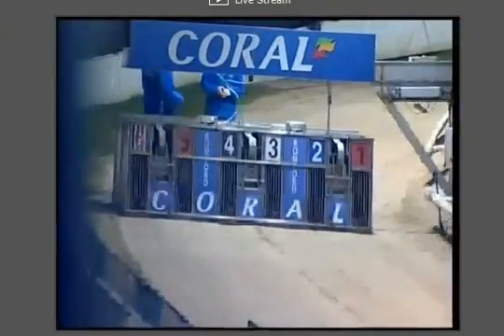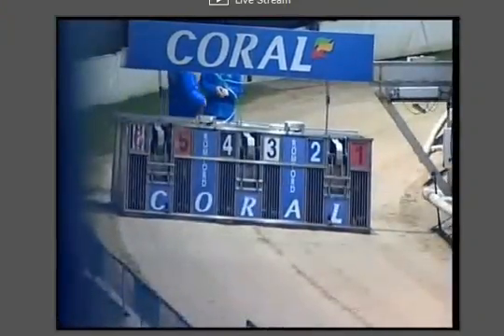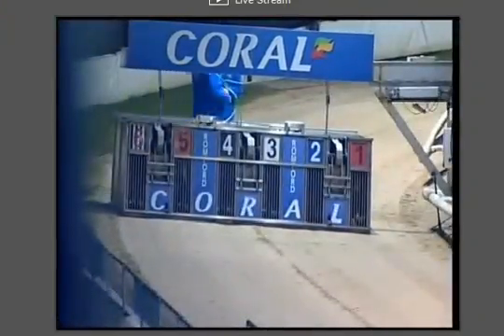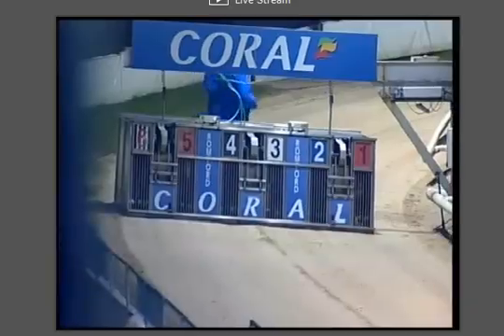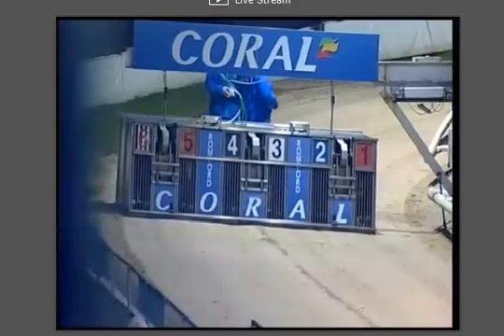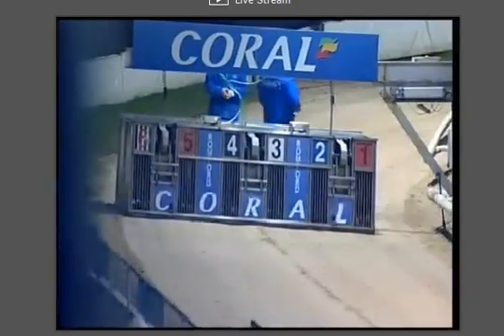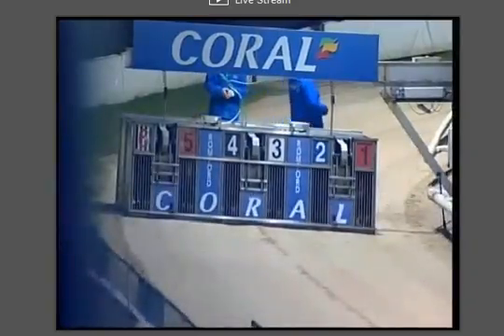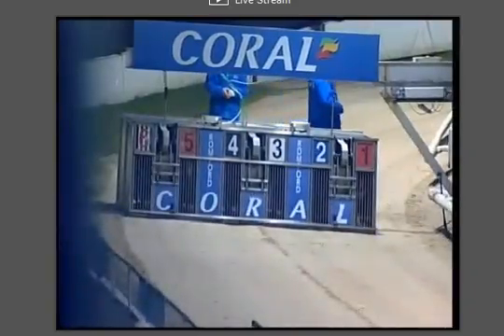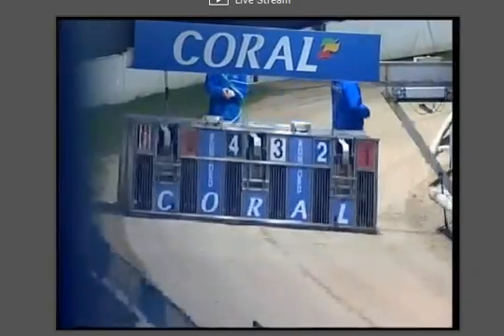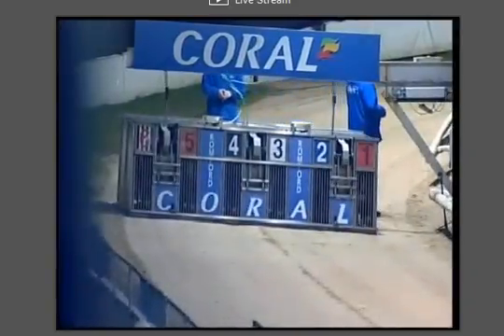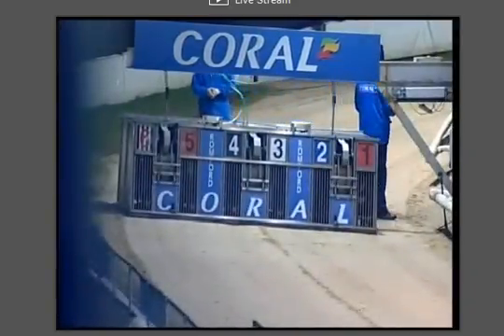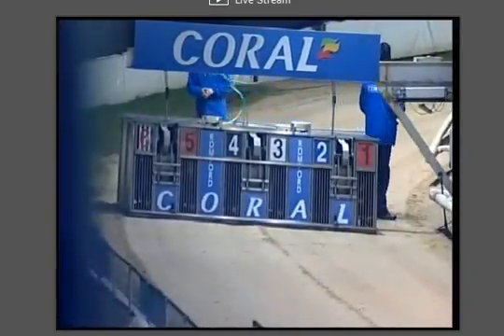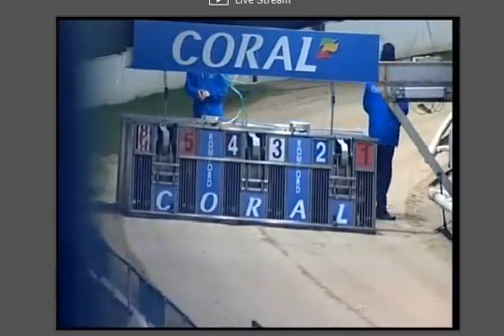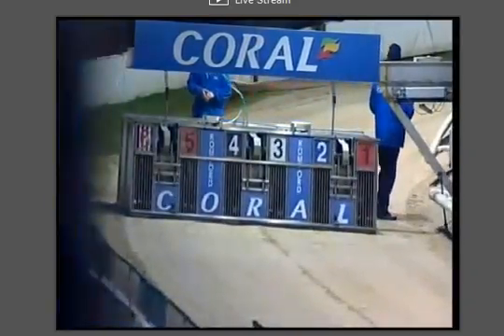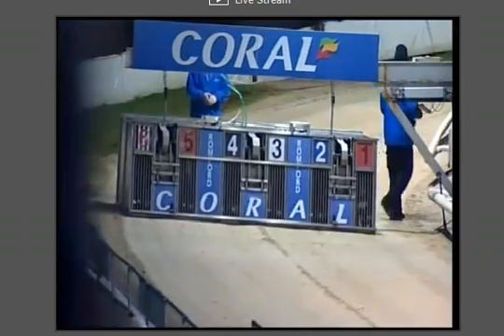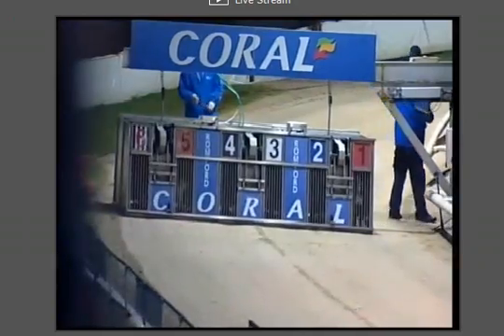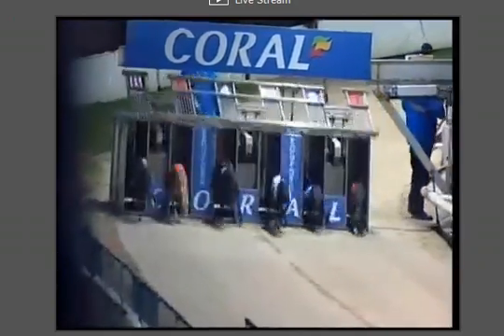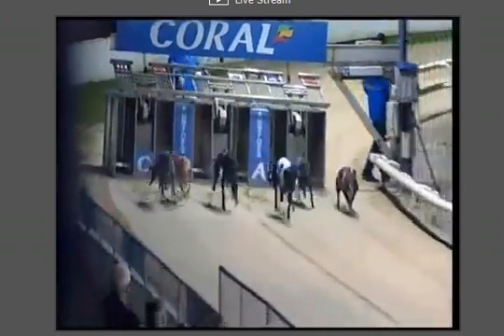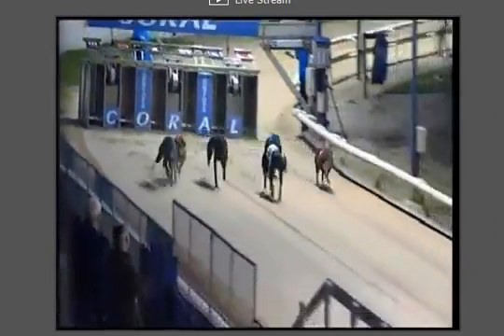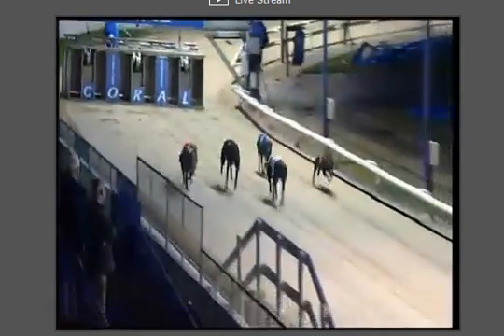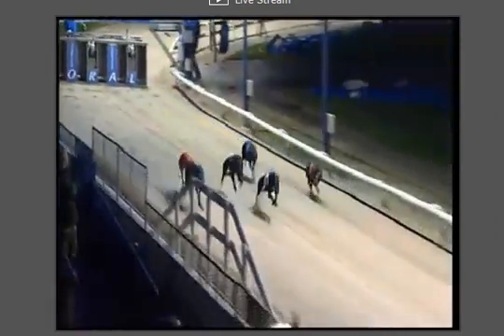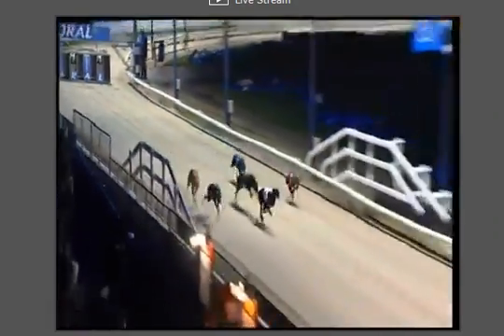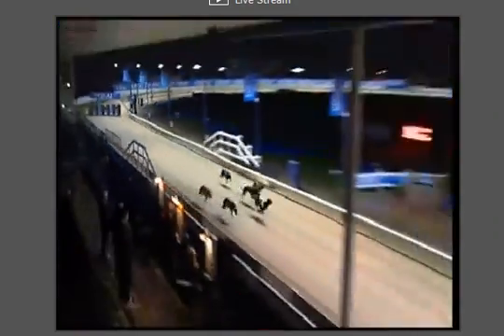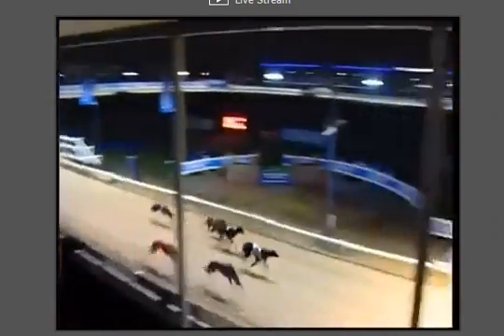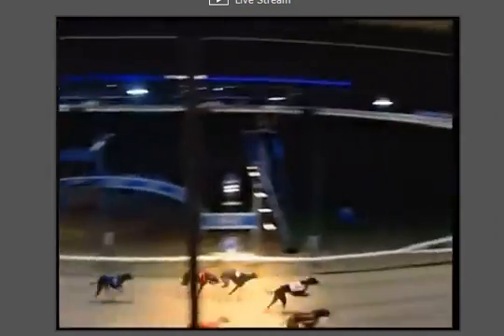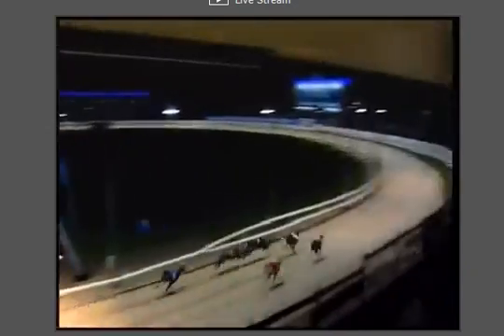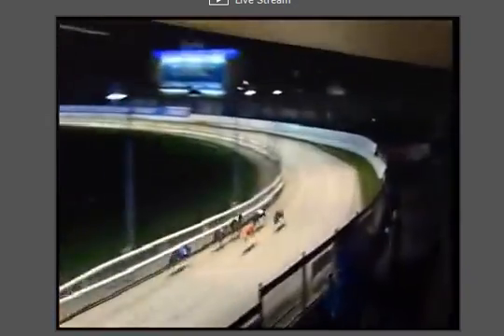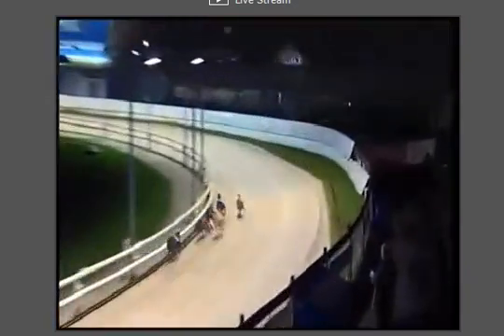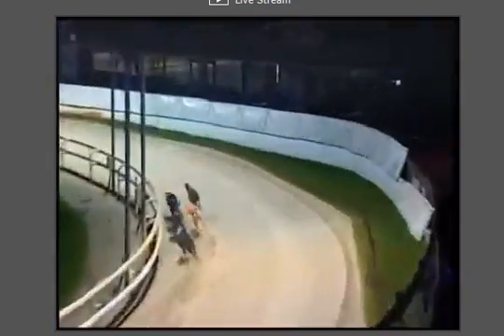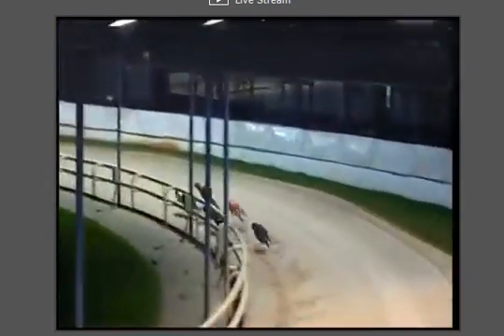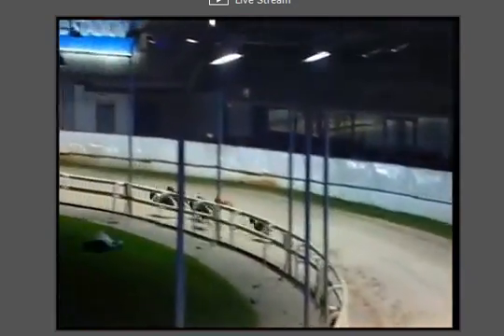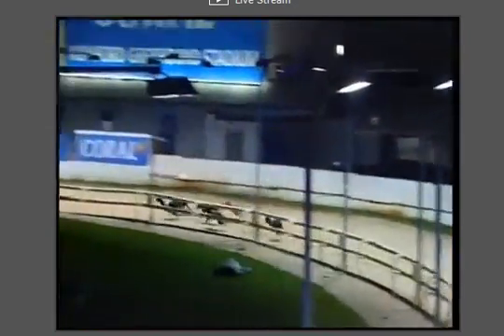It runs, 2 to 1 favourite here, Swift, Homer — off and racing. 3 is flashed out in front of 6 and 4, then comes 1, 5 with 2 right at the back.